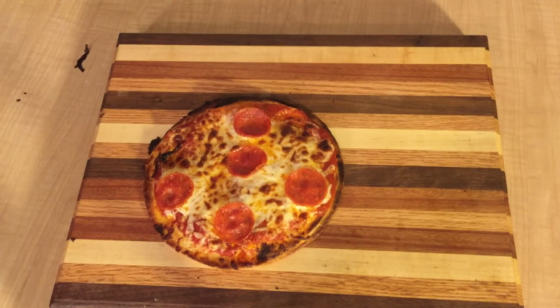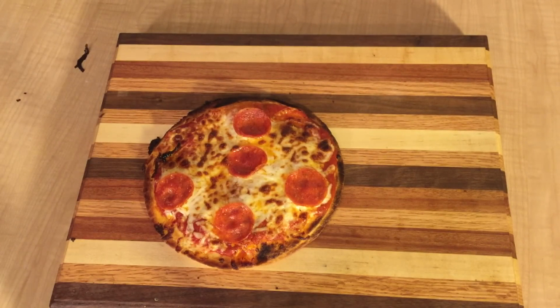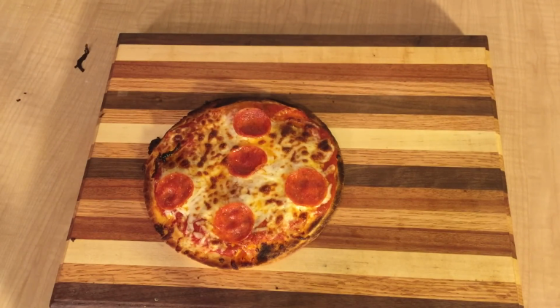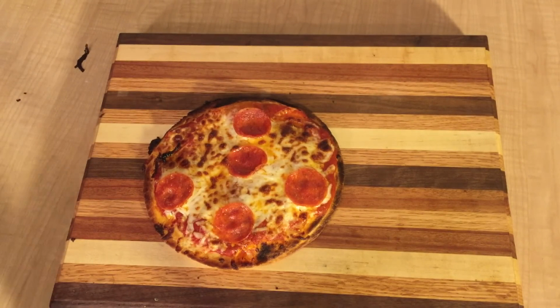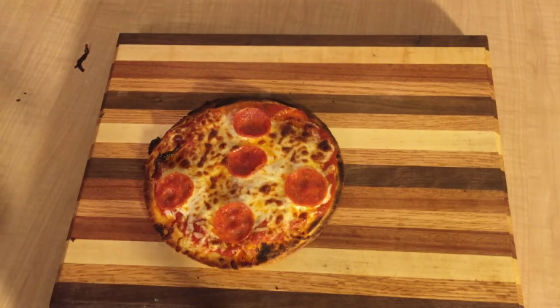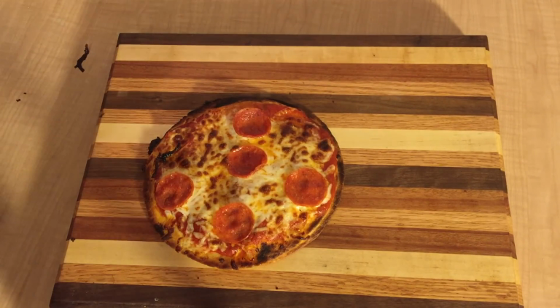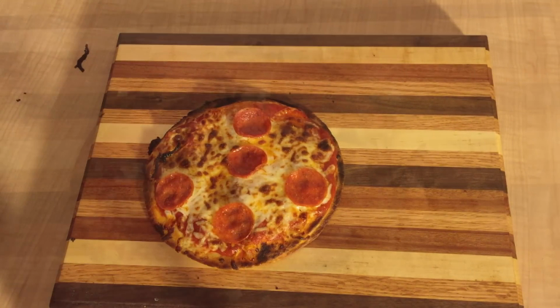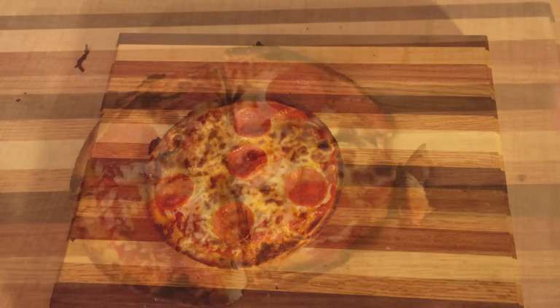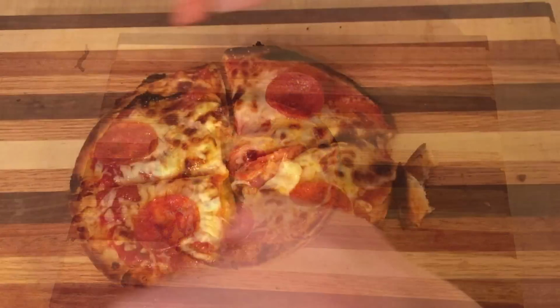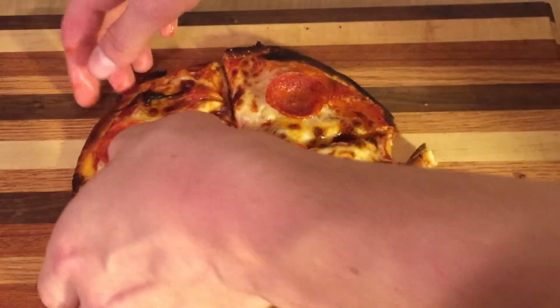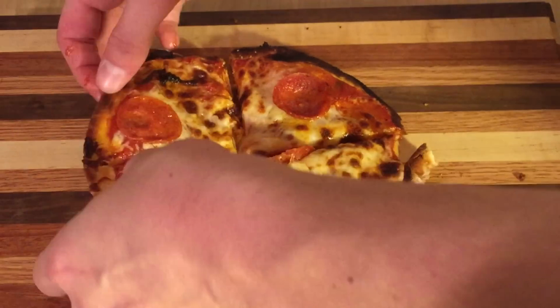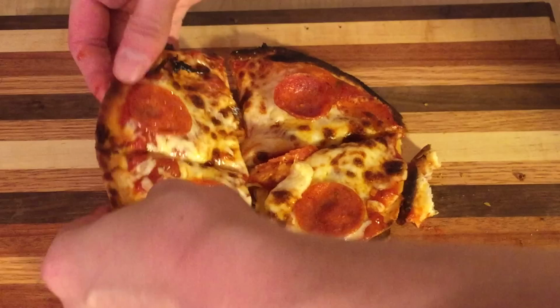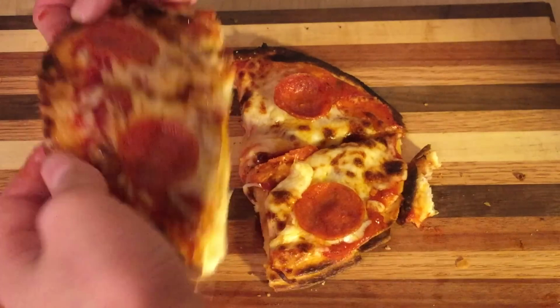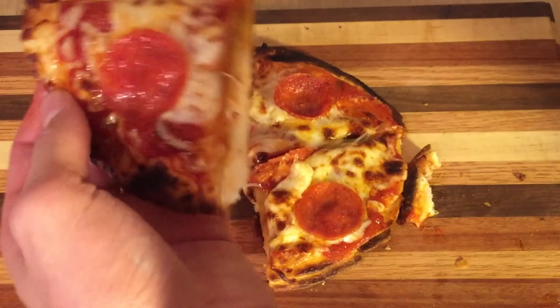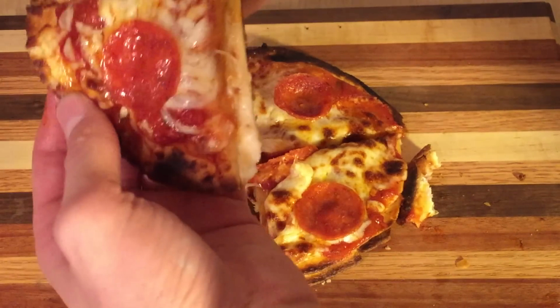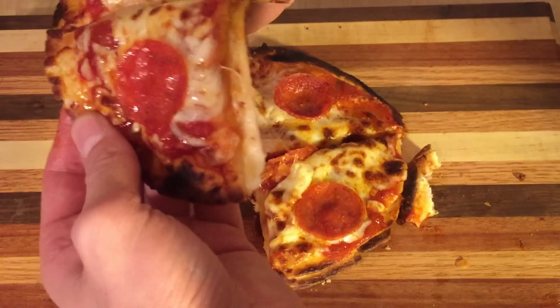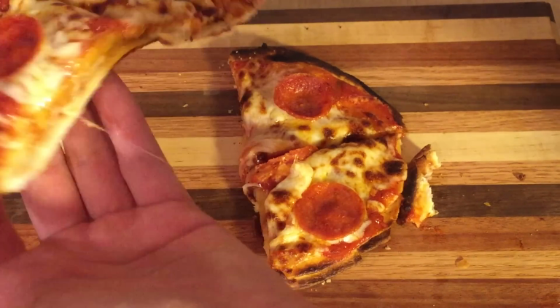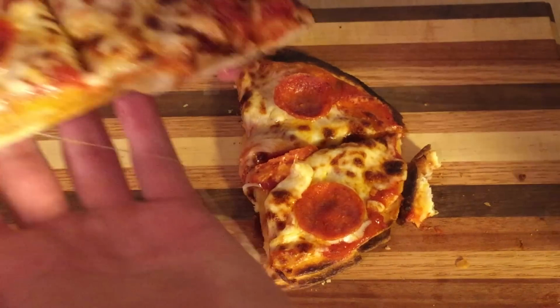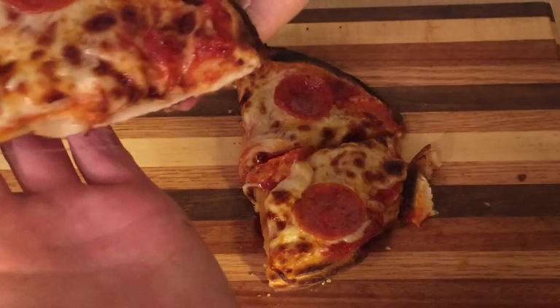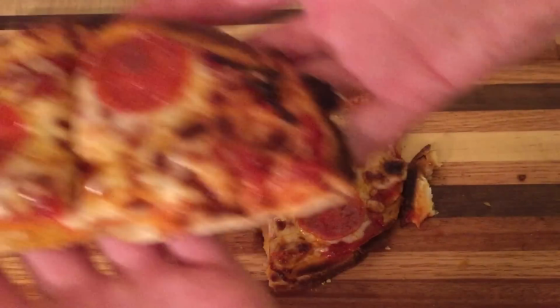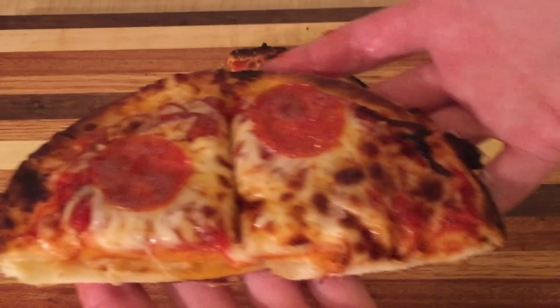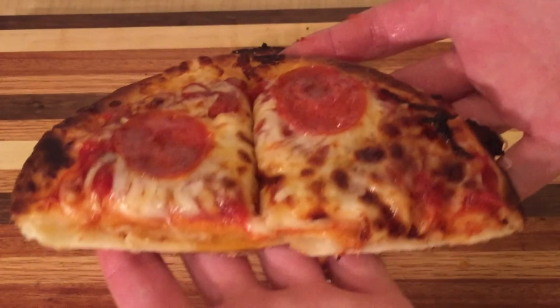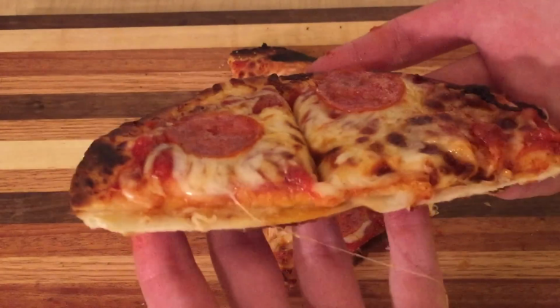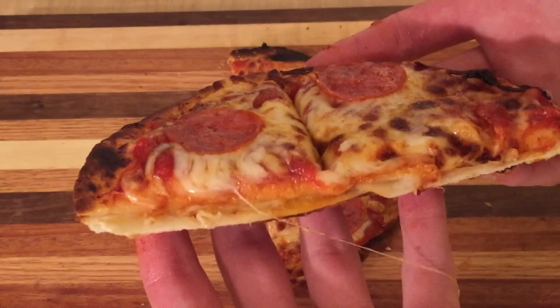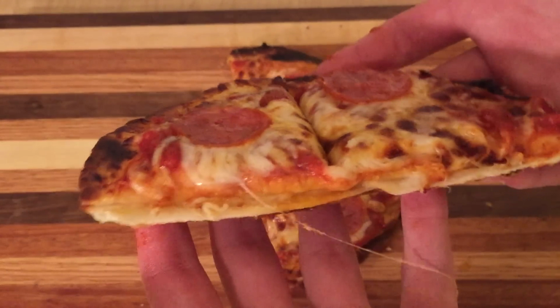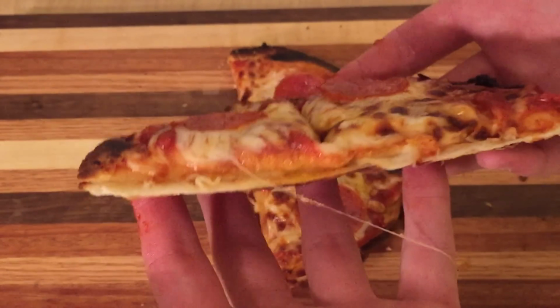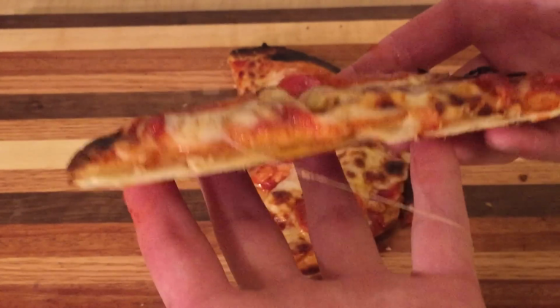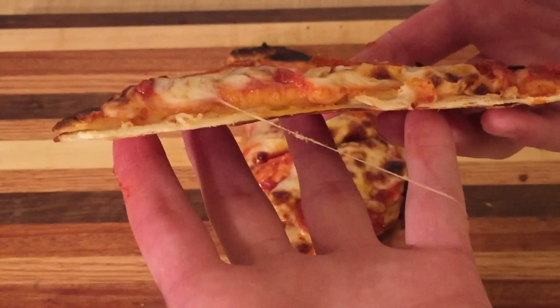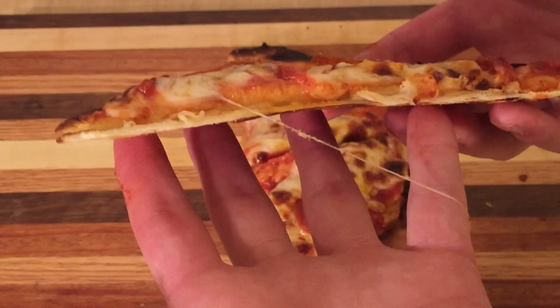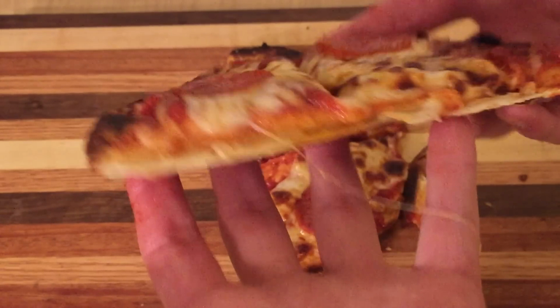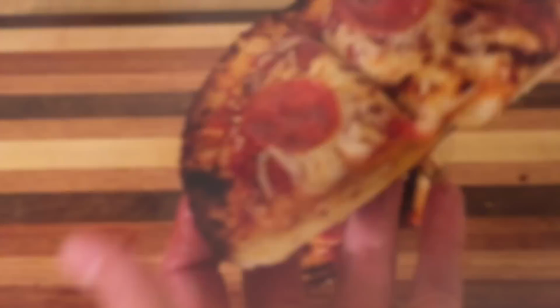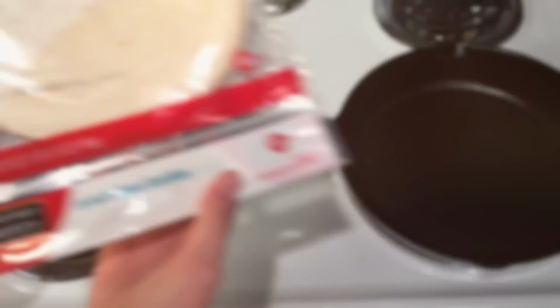In this video I will be making a Pizzadilla, a simple and delicious meal consisting of a cheese quesadilla with pizza toppings on top. This meal is cheap and easily customizable.